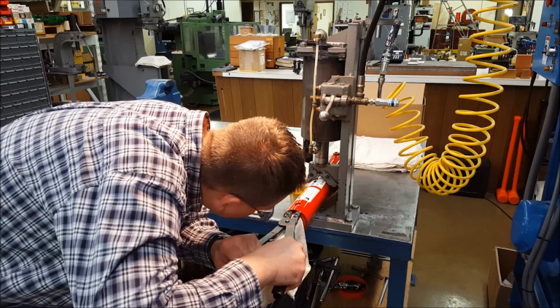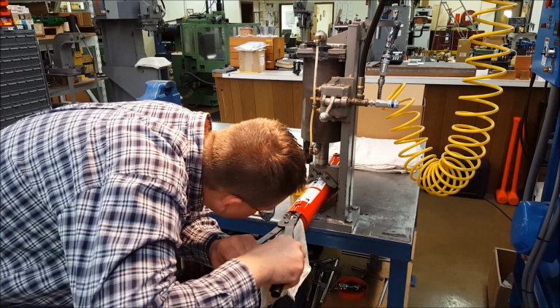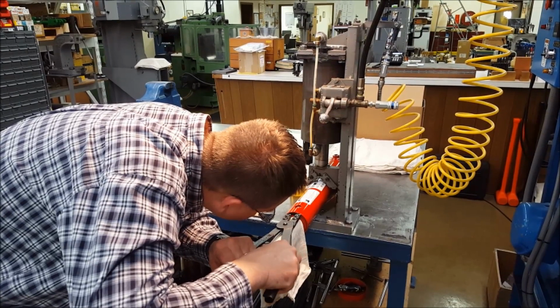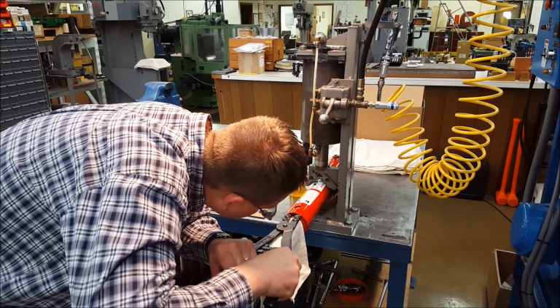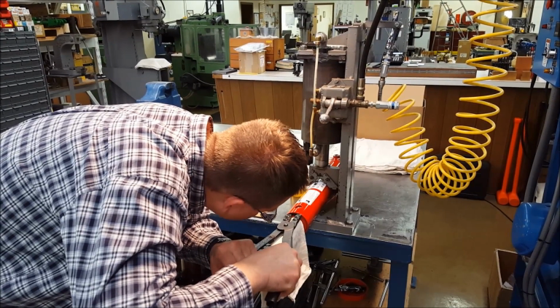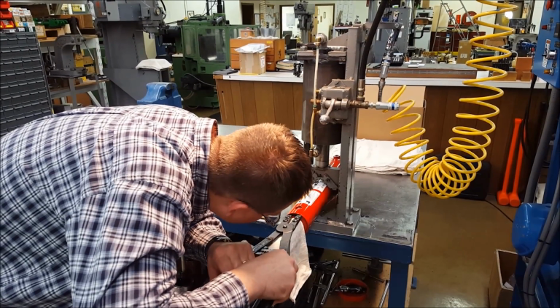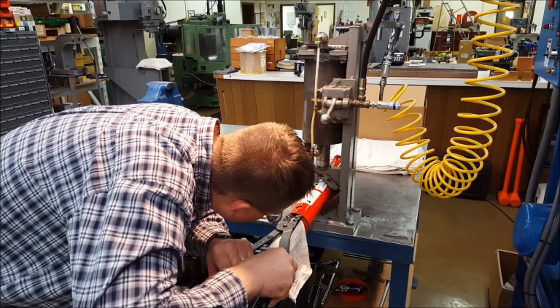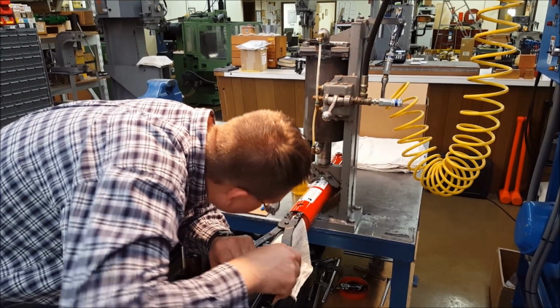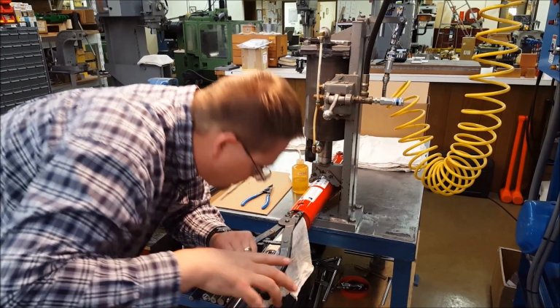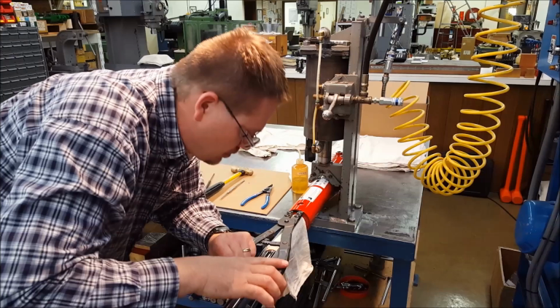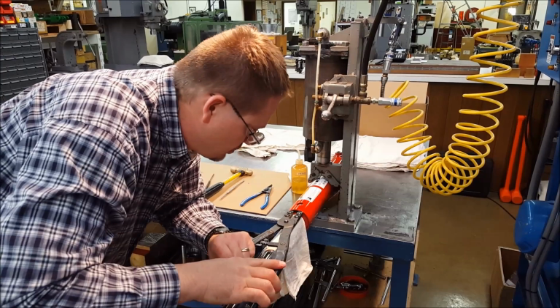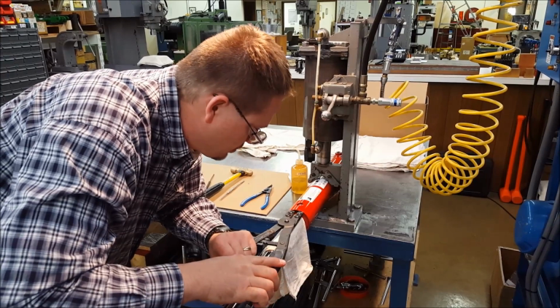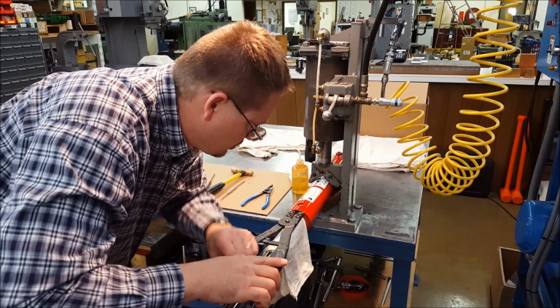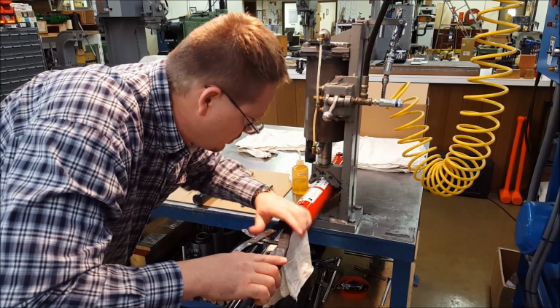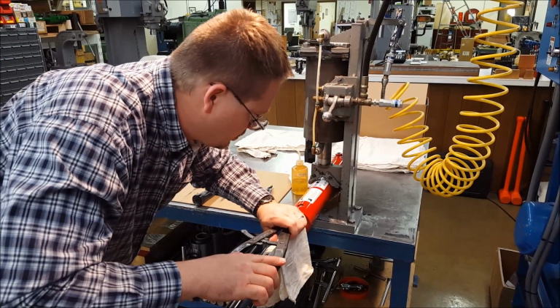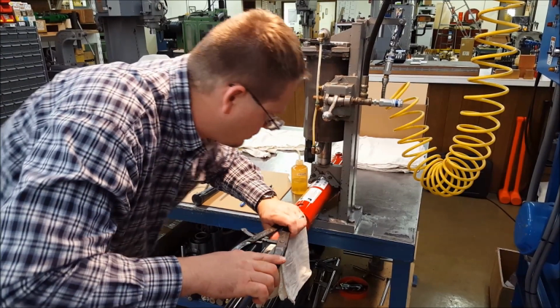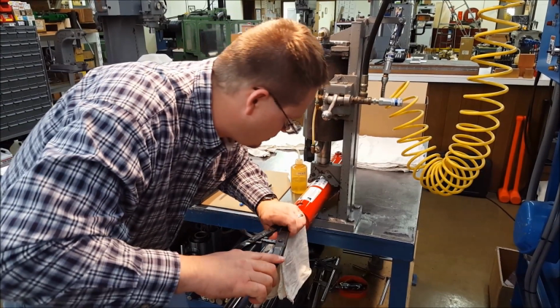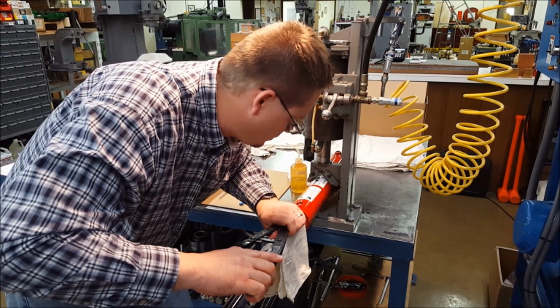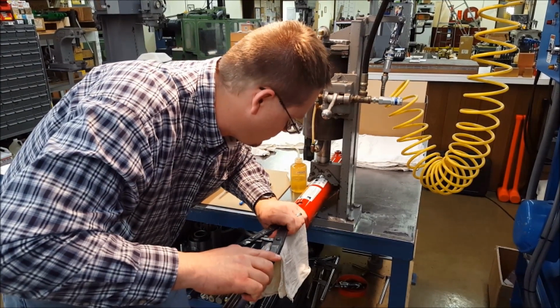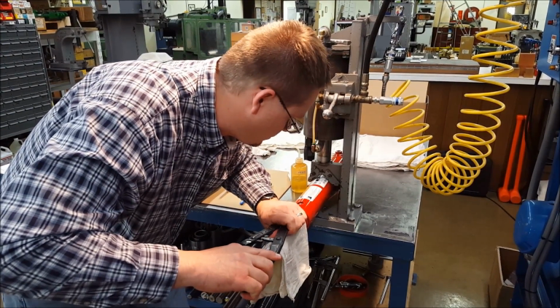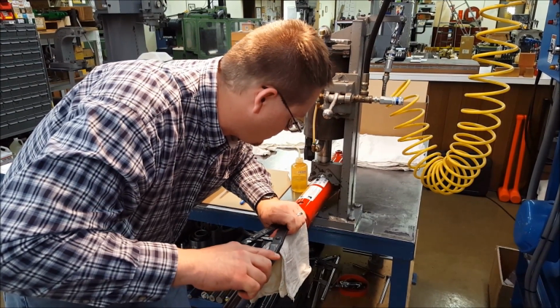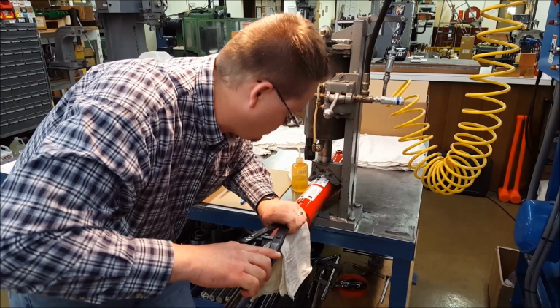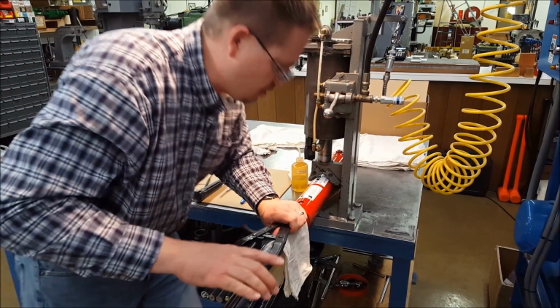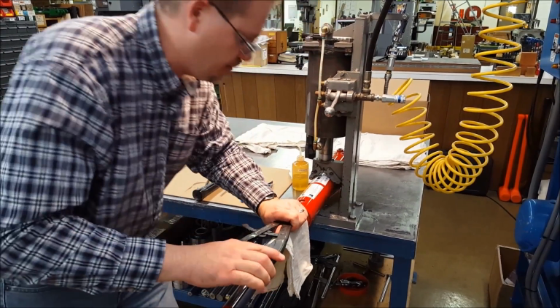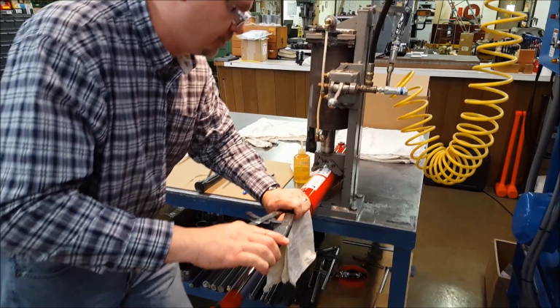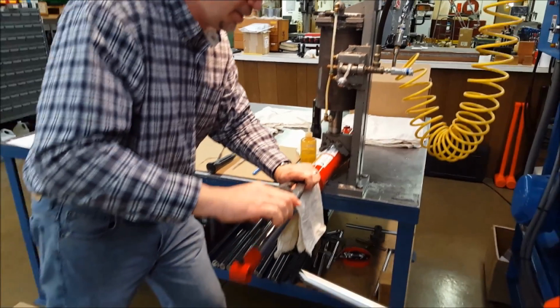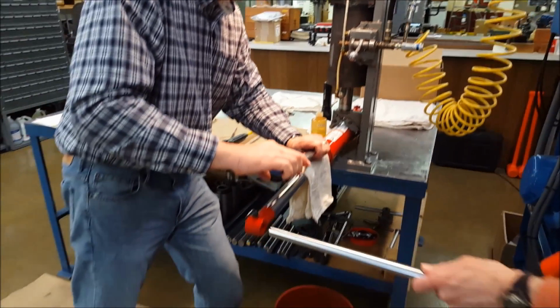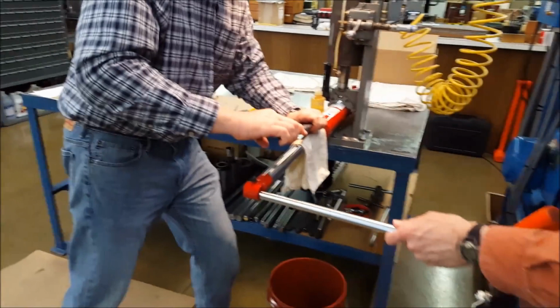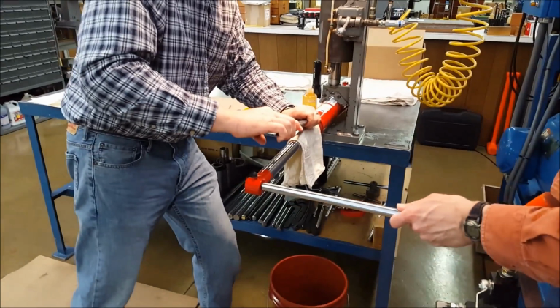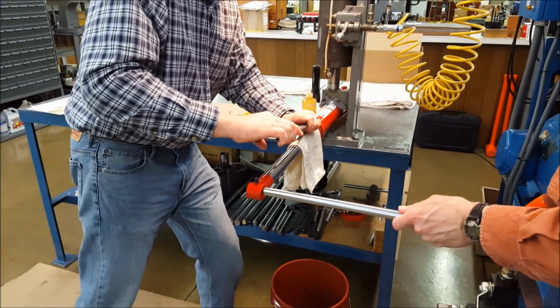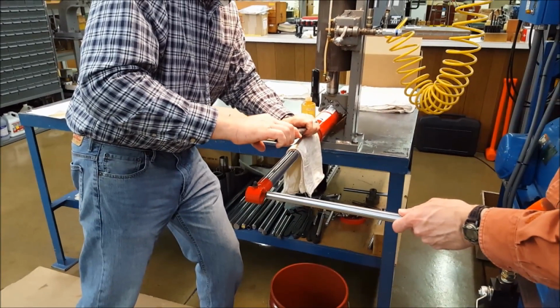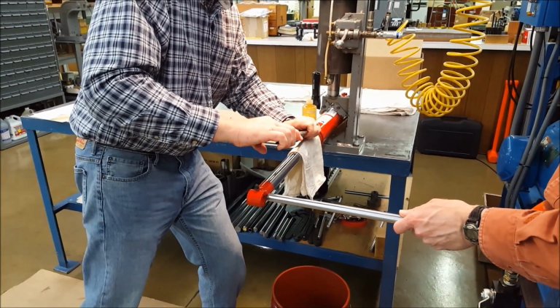Protect the rod from possible dings or dents, then insert the pliers into the snap ring holes and compress the snap ring. Using a dead blow hammer, tap on a cross bar until the snap ring pops out.